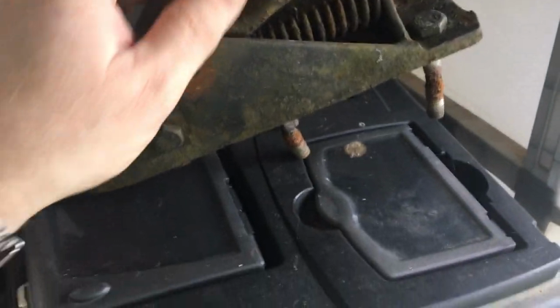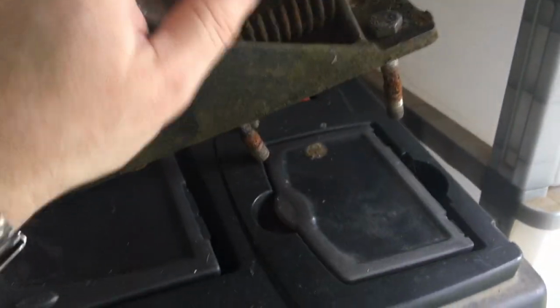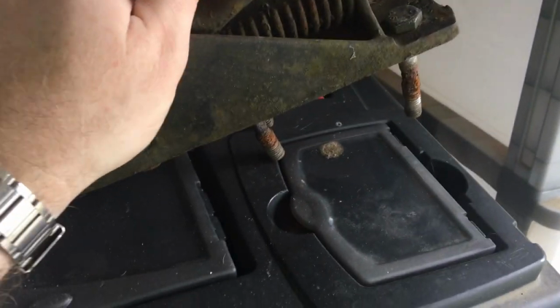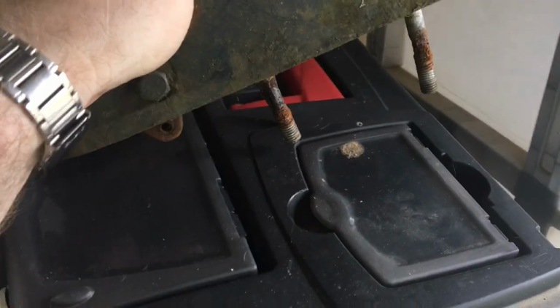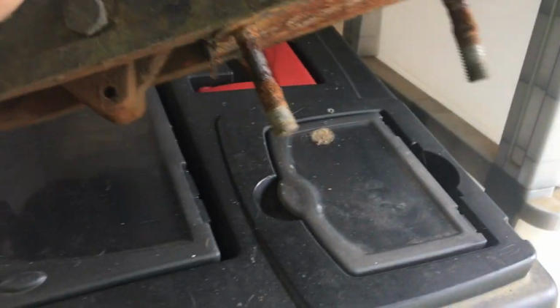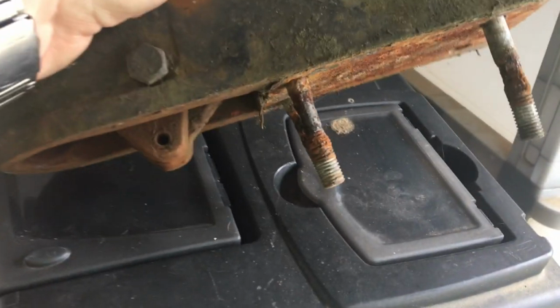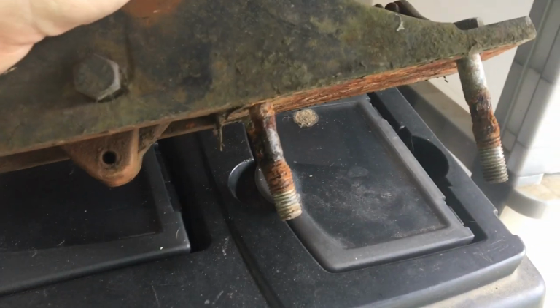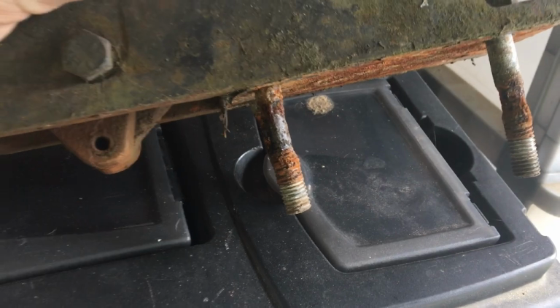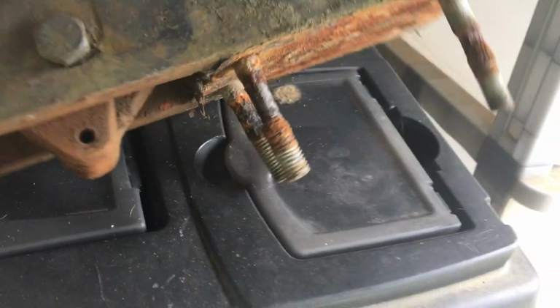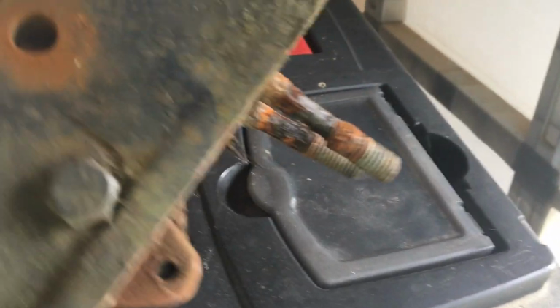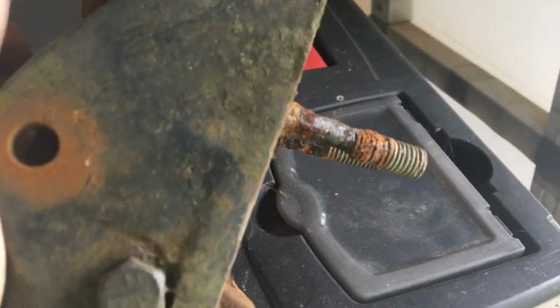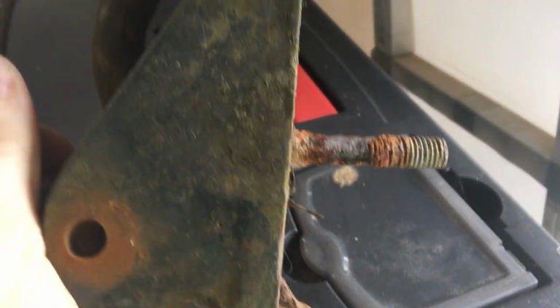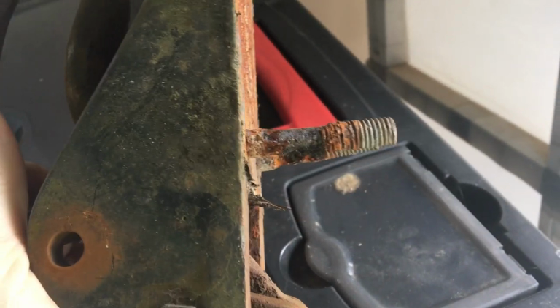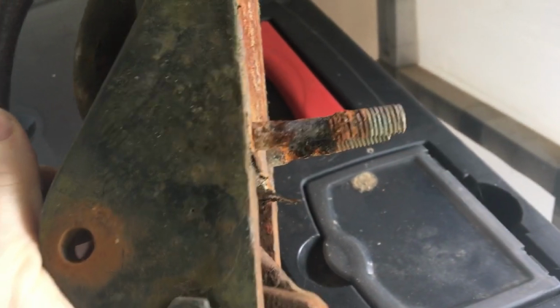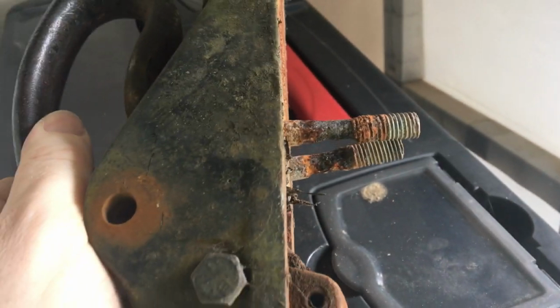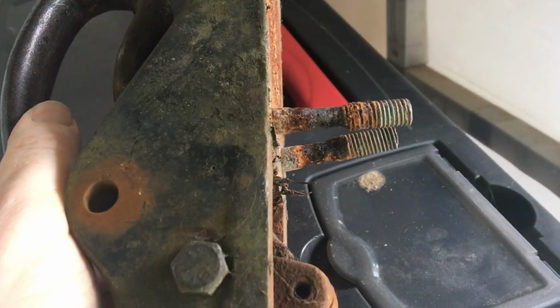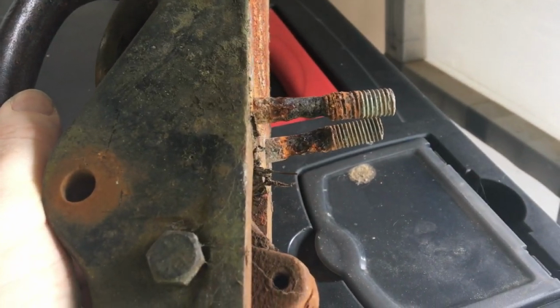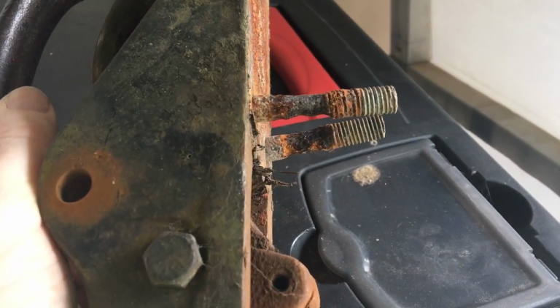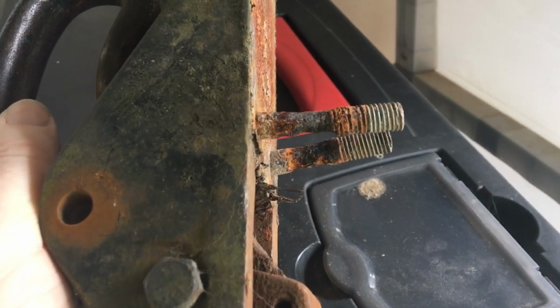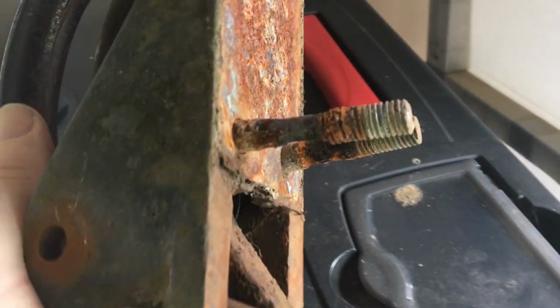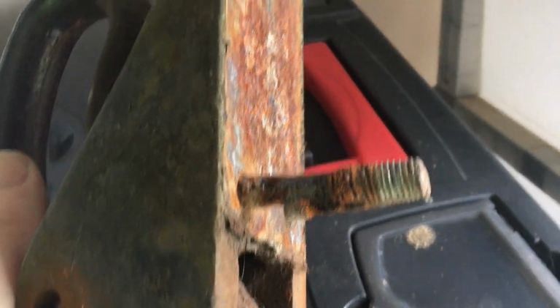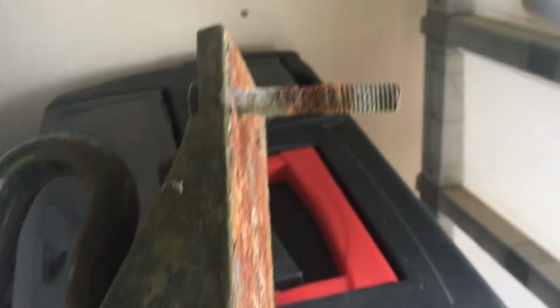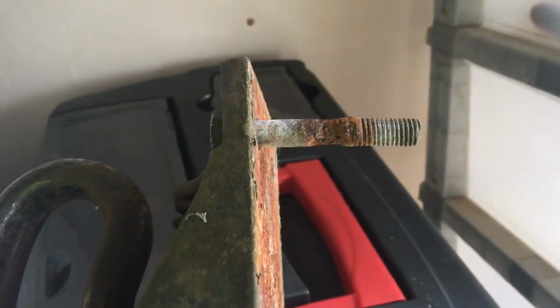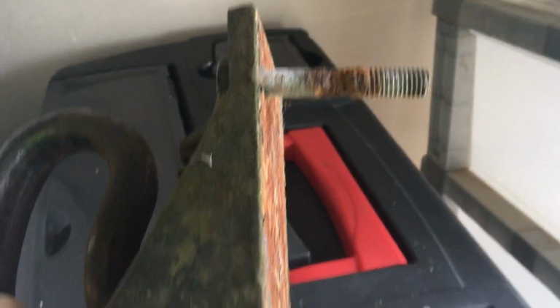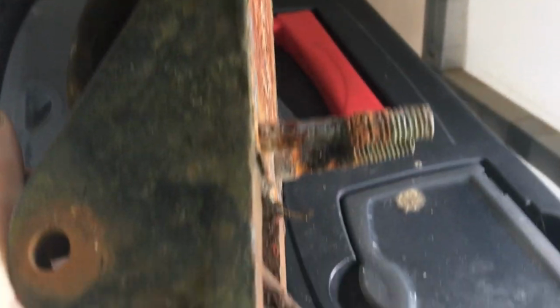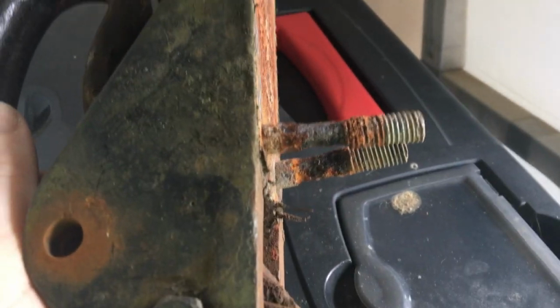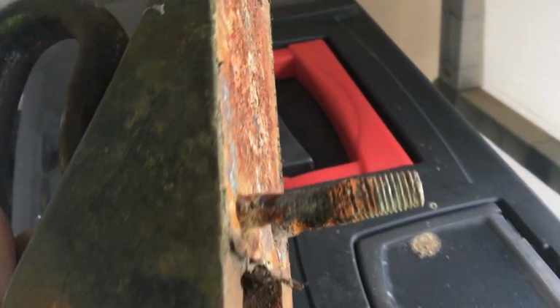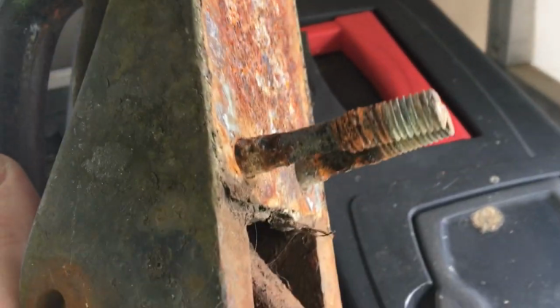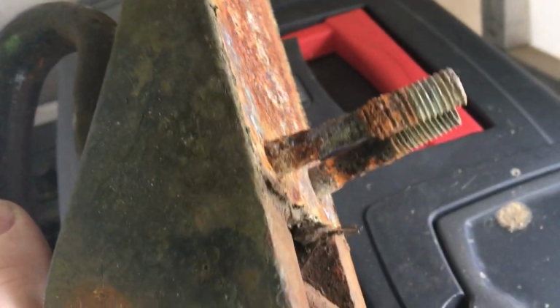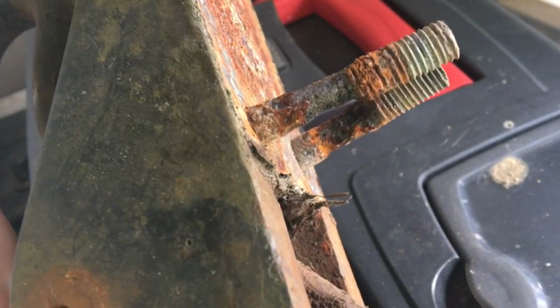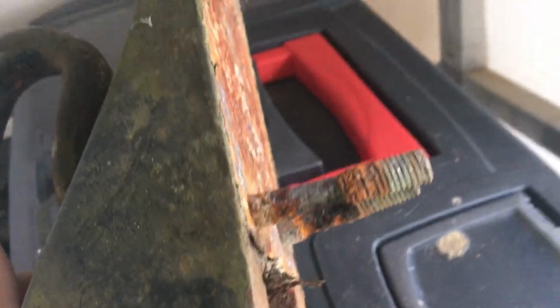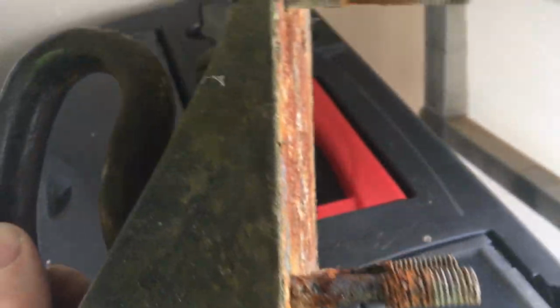When I took this one off I was quite surprised to find how badly rusted these bolts are. There you go — you can see how much metal has gone from those bolts. Obviously I put new bolts in as well, but this is a little thing to watch out for.